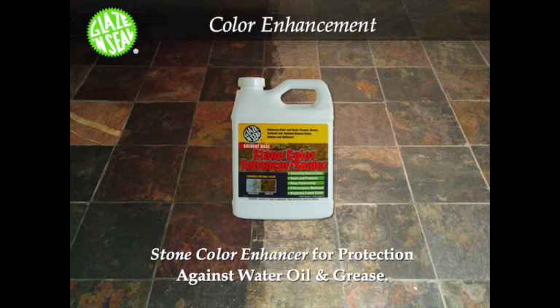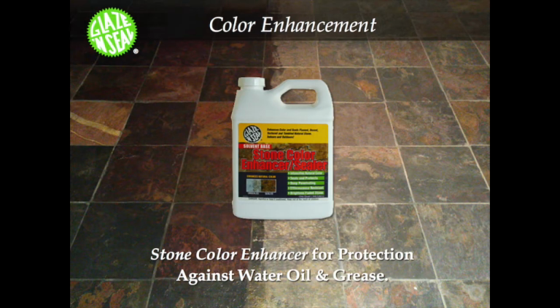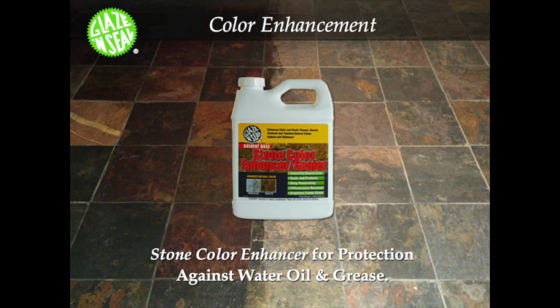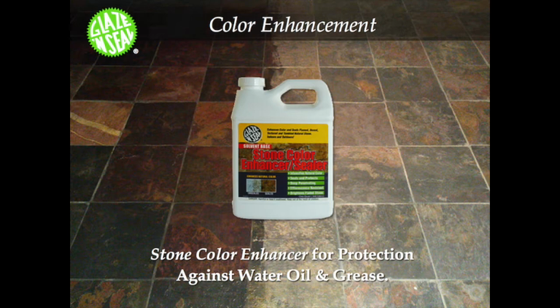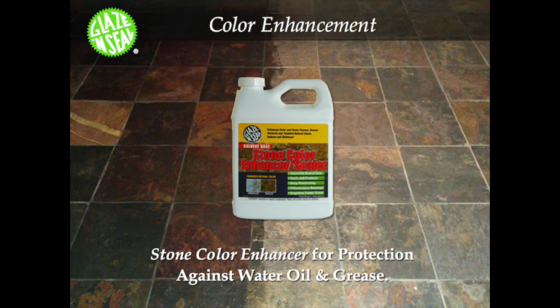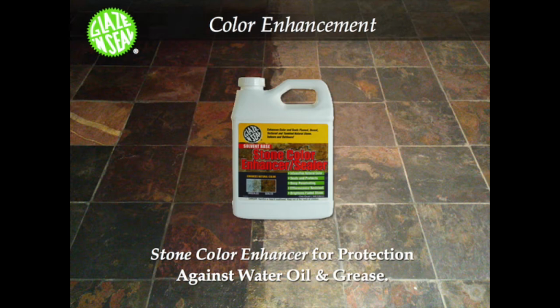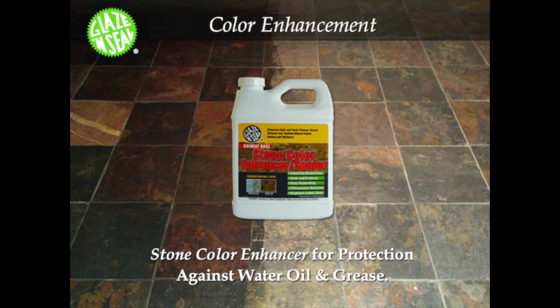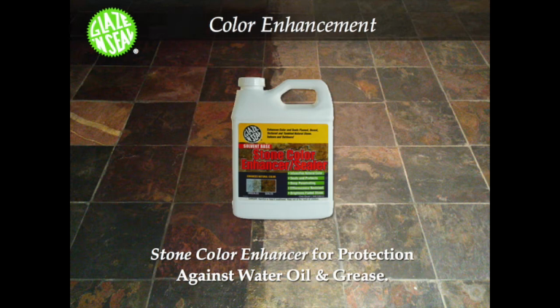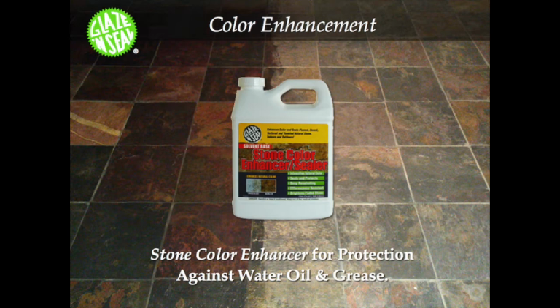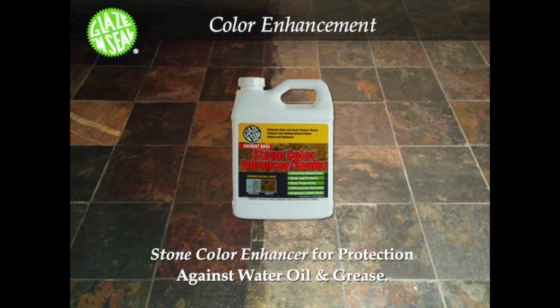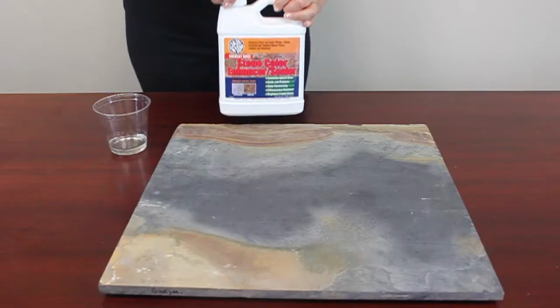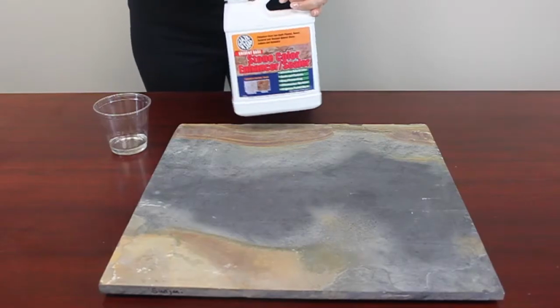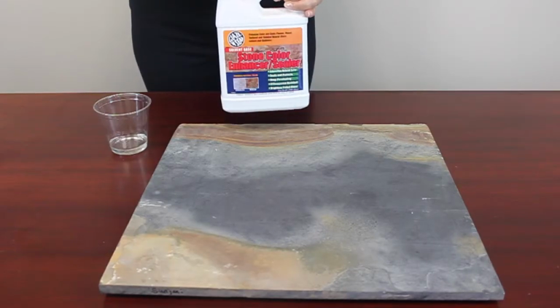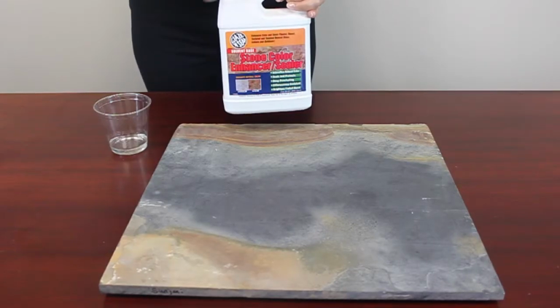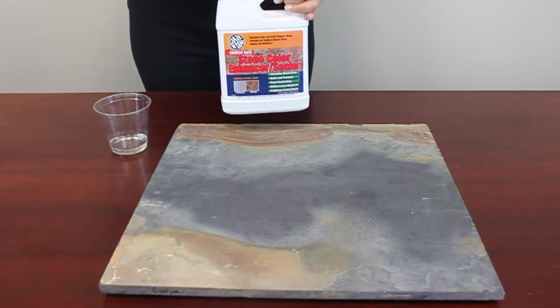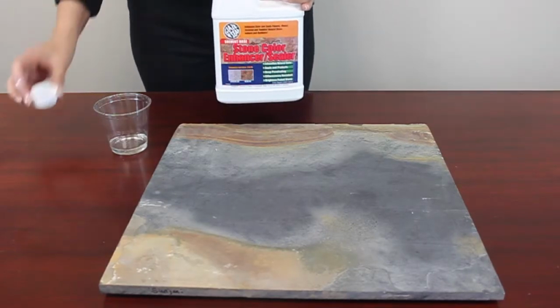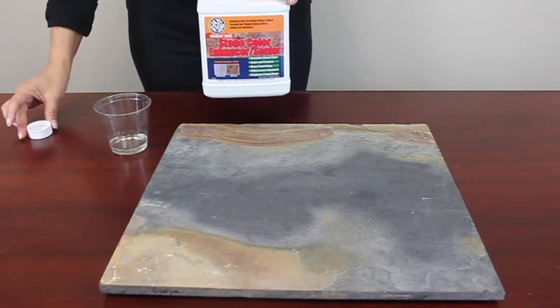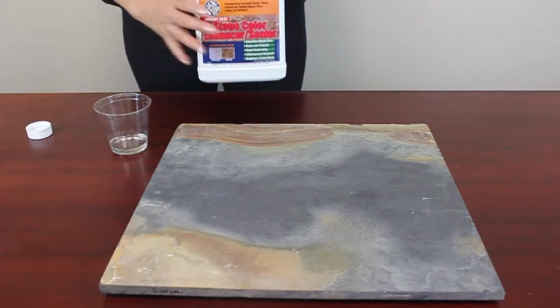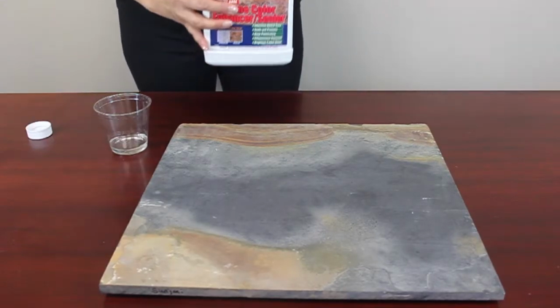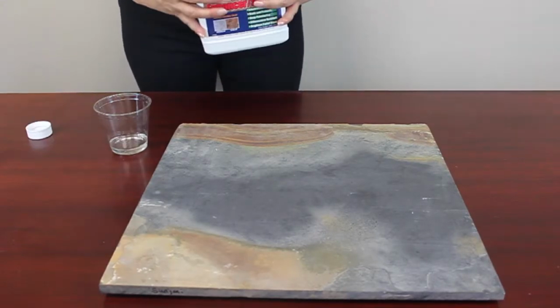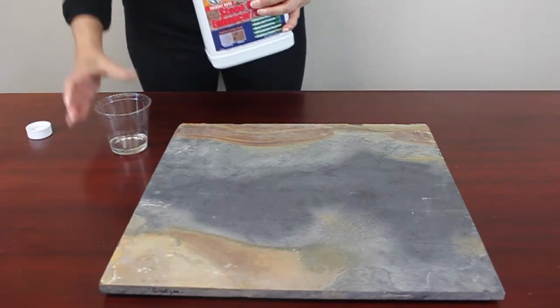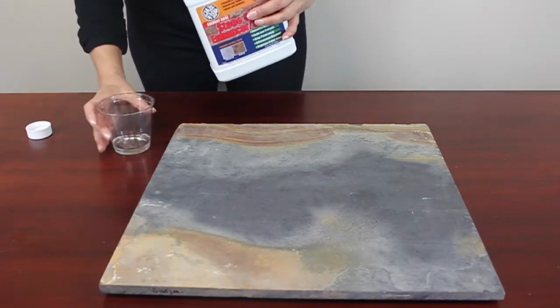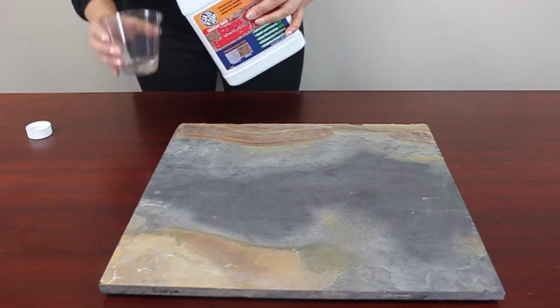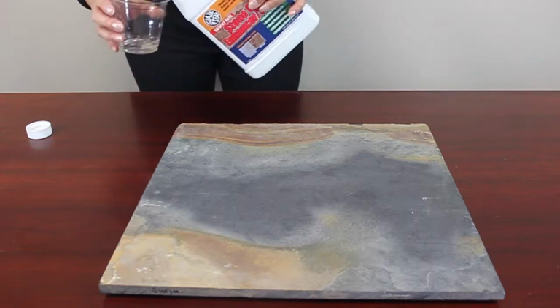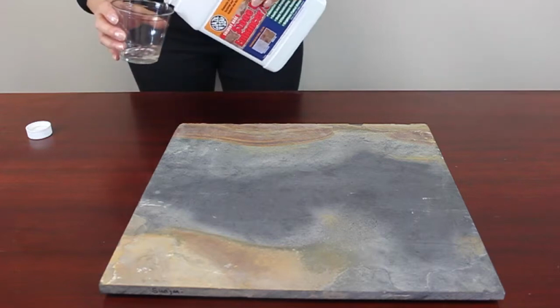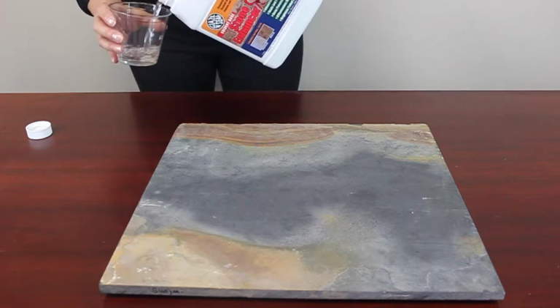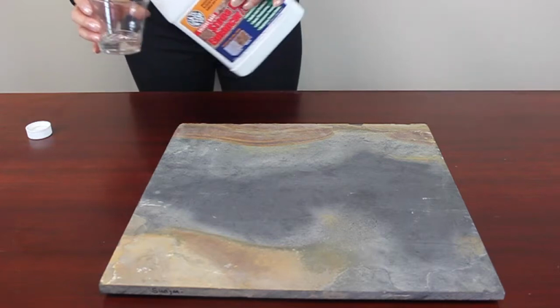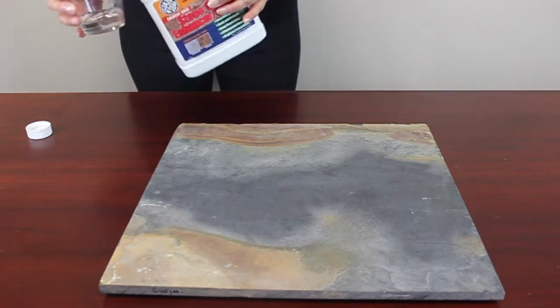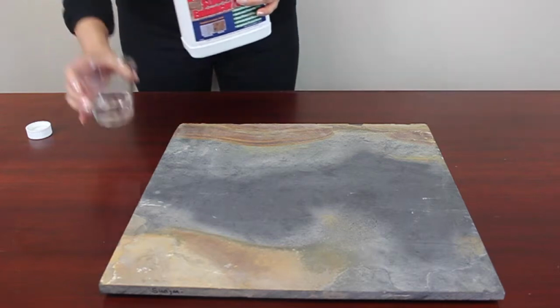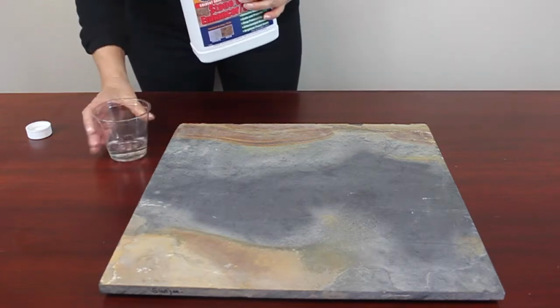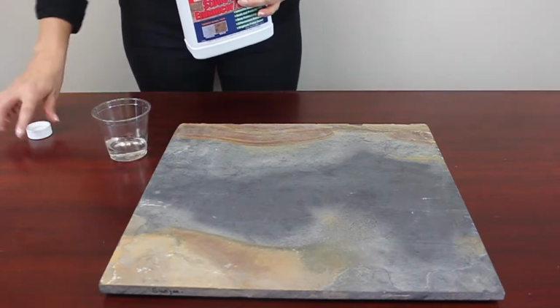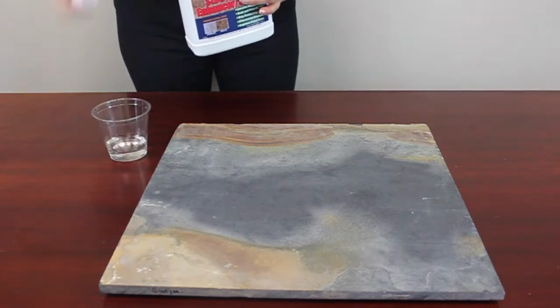To protect your marble, granite, limestone, and slate from oil, water, and stains, use Glaze and Seal Color Enhancer to seal and enhance color in one easy step.